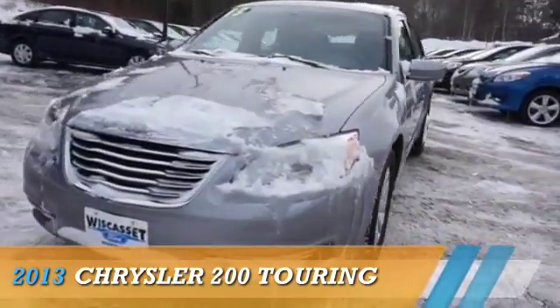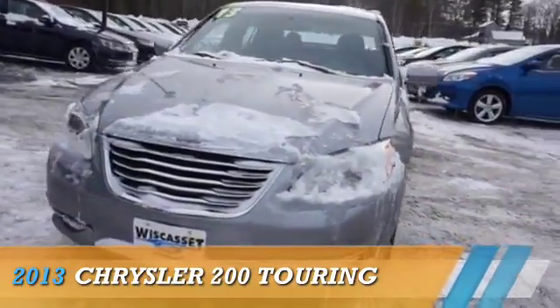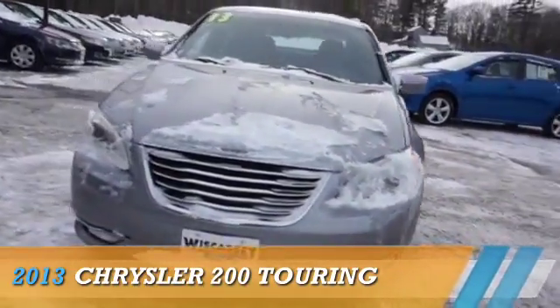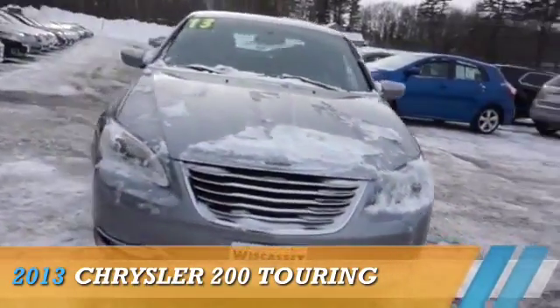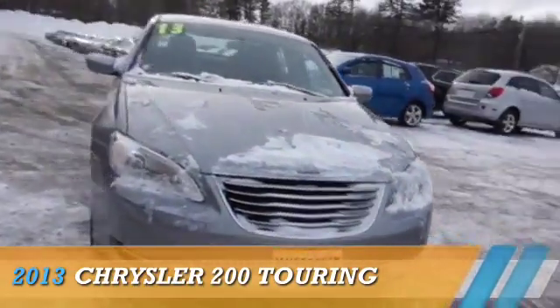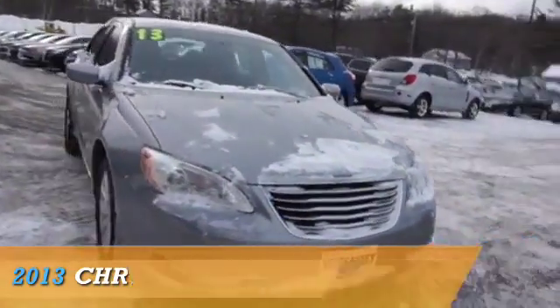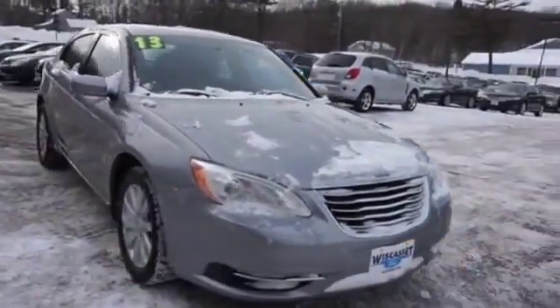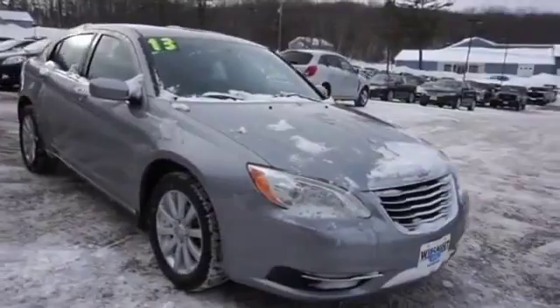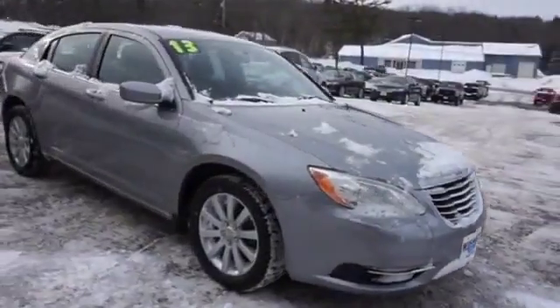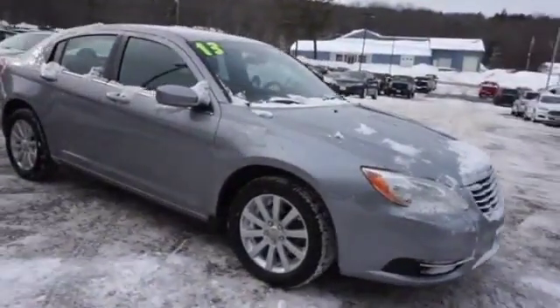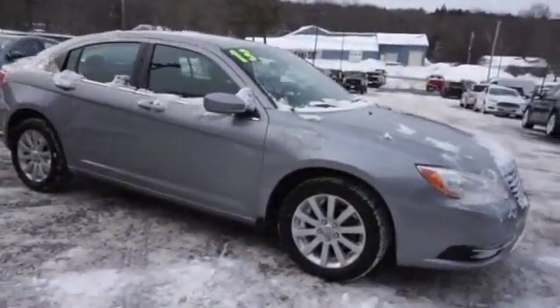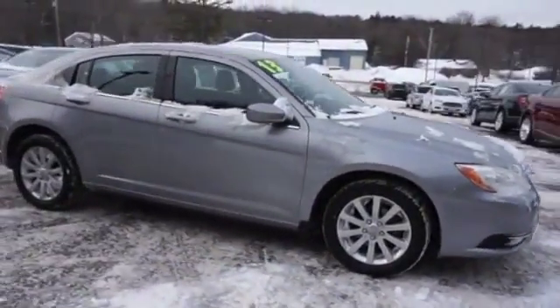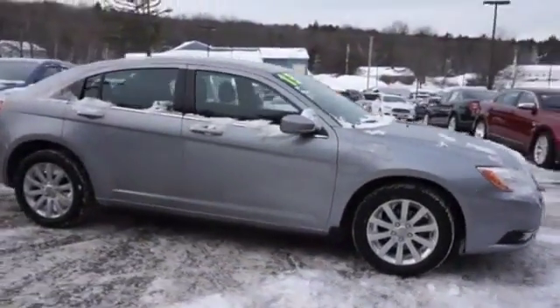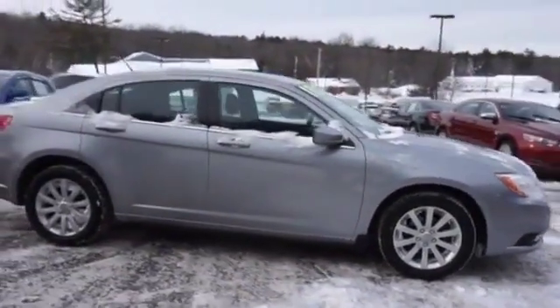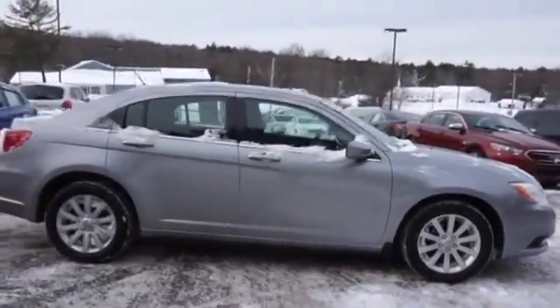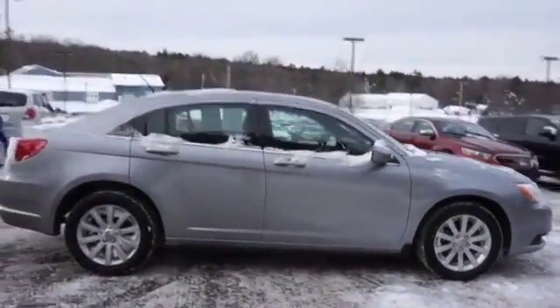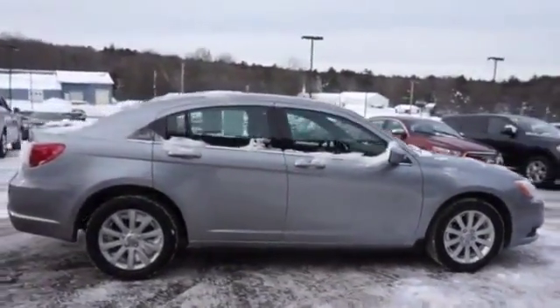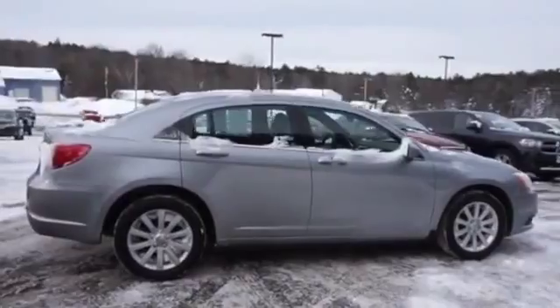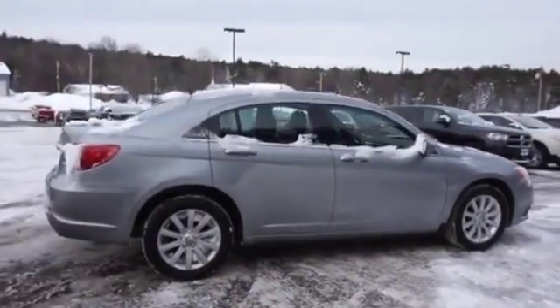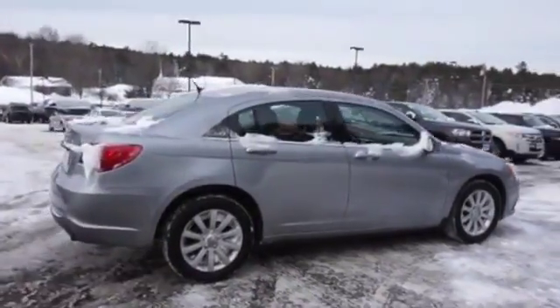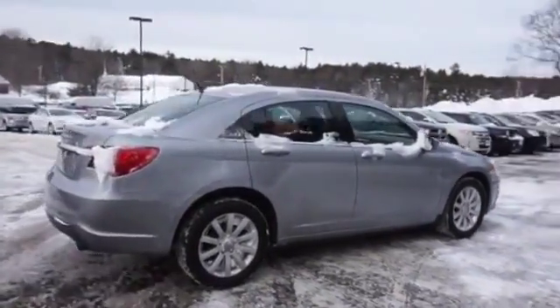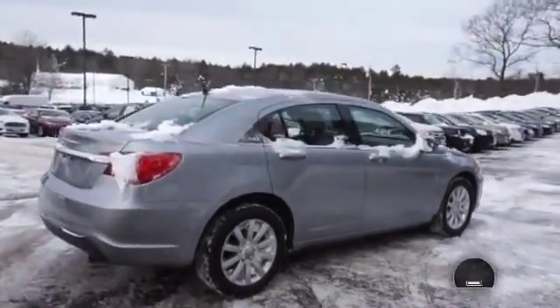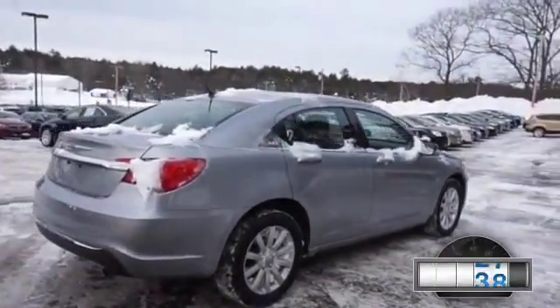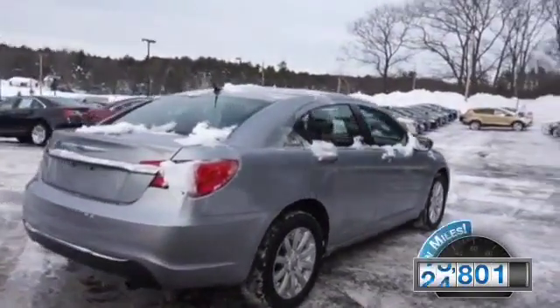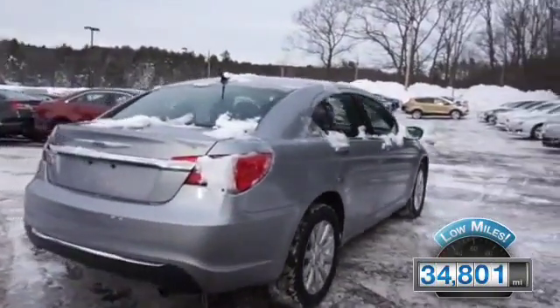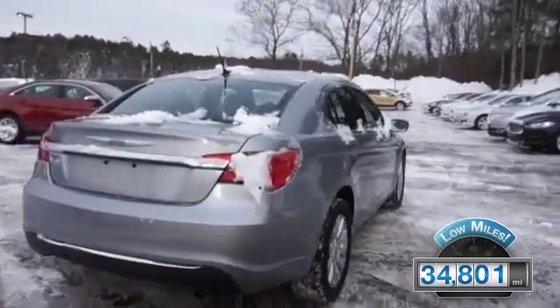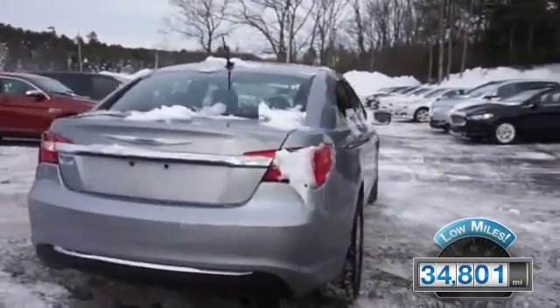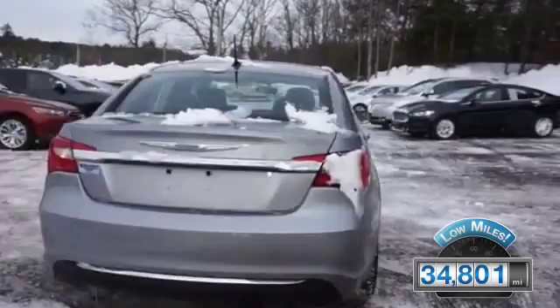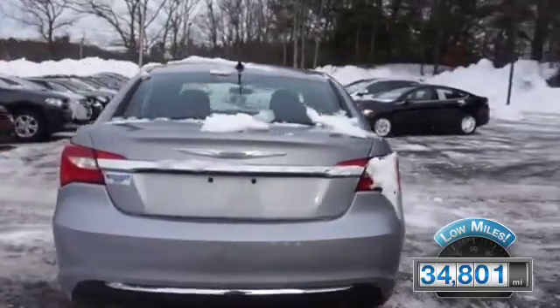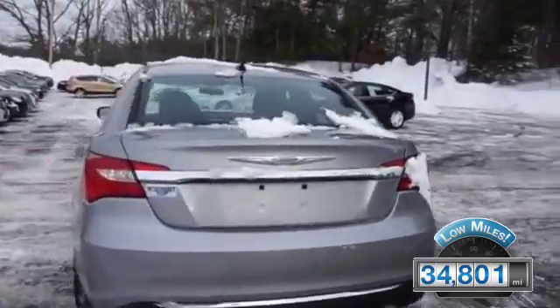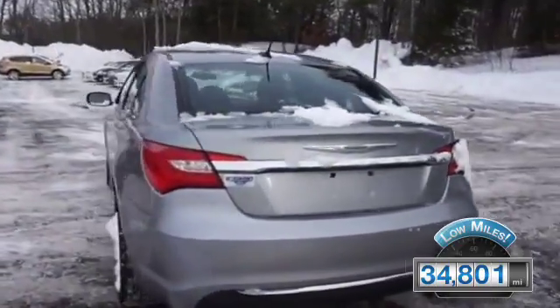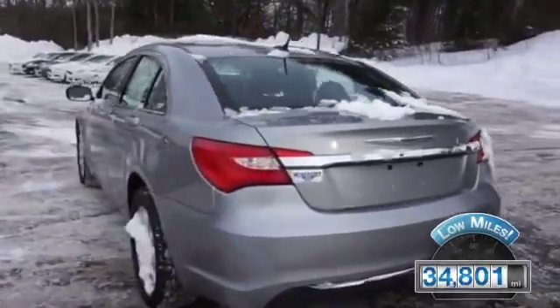Presenting the 2013 Chrysler 200. It's powered by Front Wheel Drive, a 2.4-liter four-cylinder engine and an automatic transmission. With fewer than 35,000 miles, this vehicle has a long road ahead.